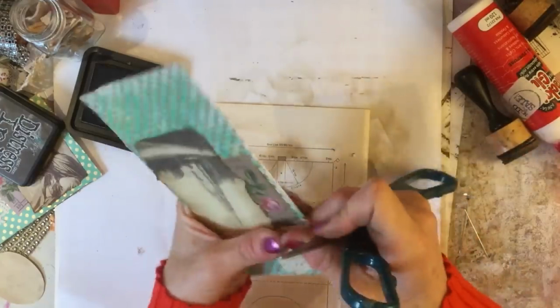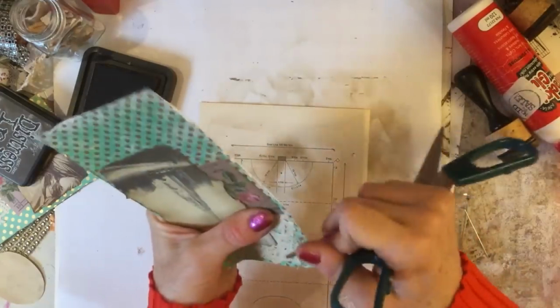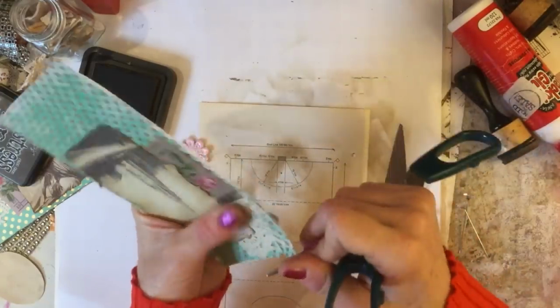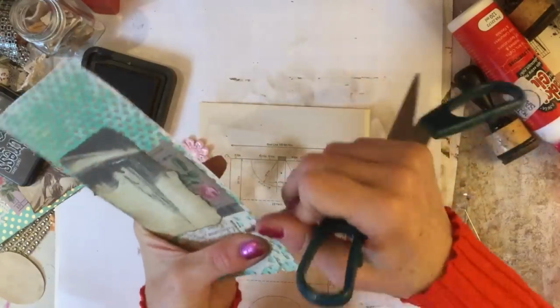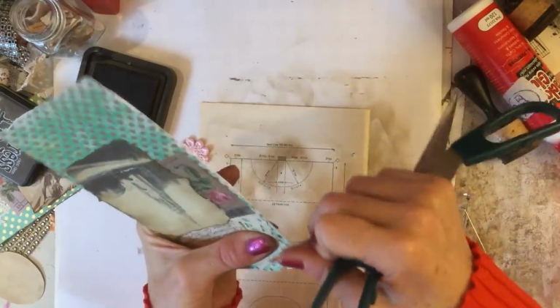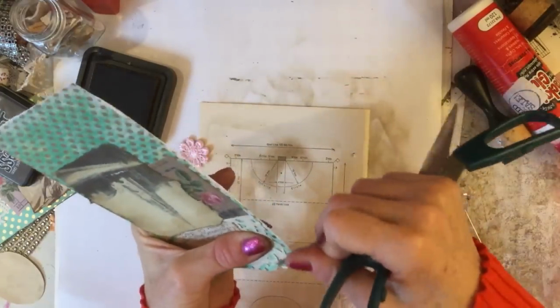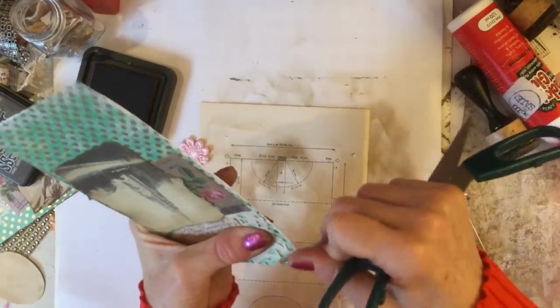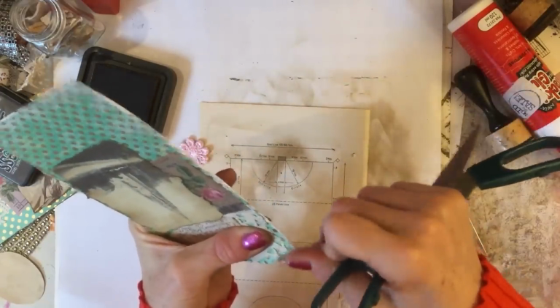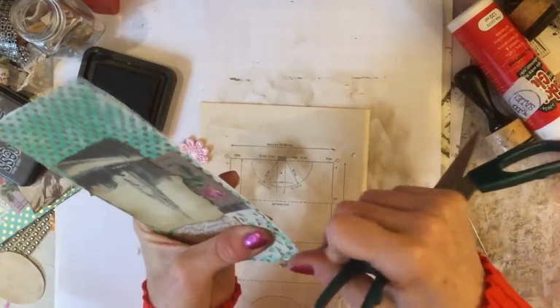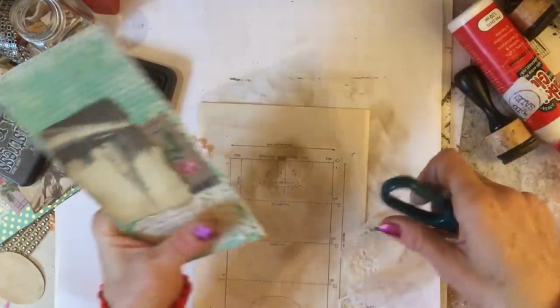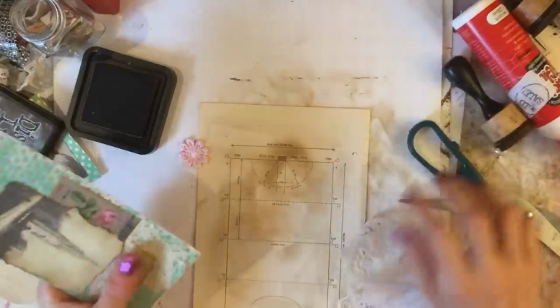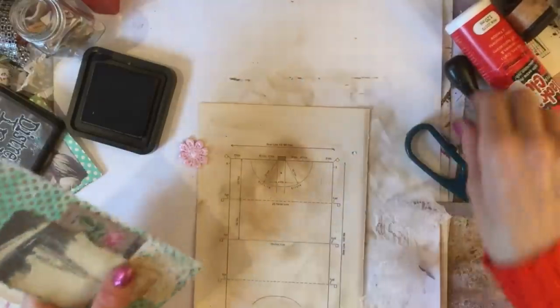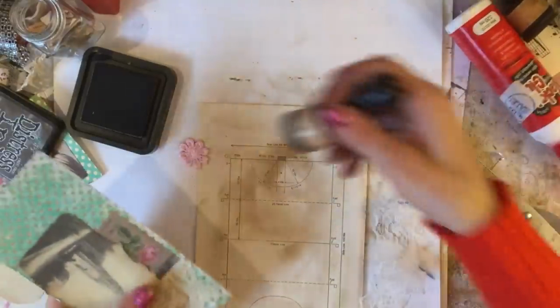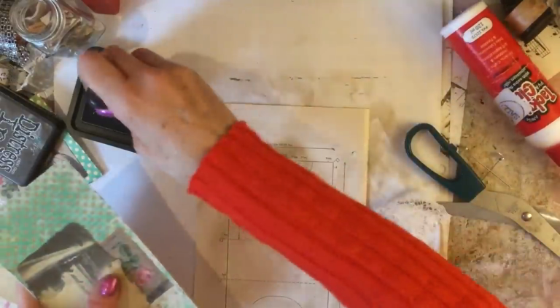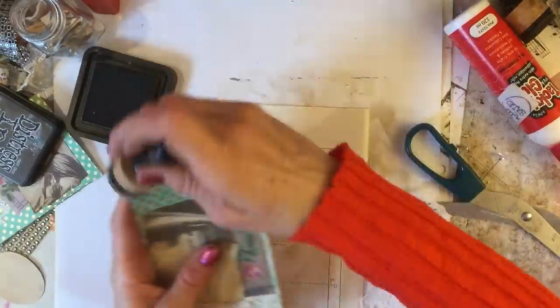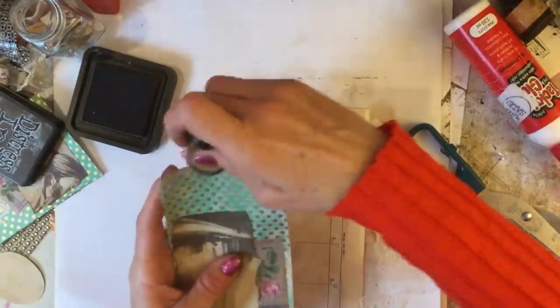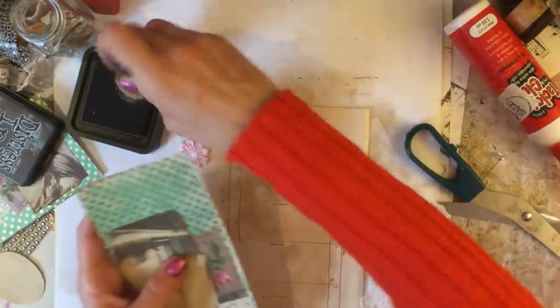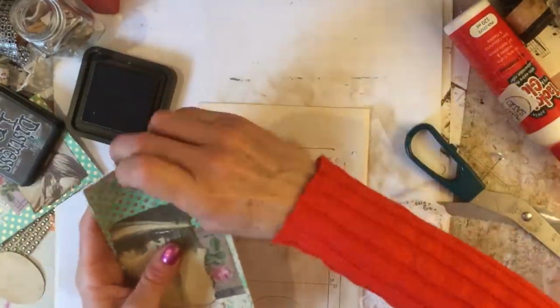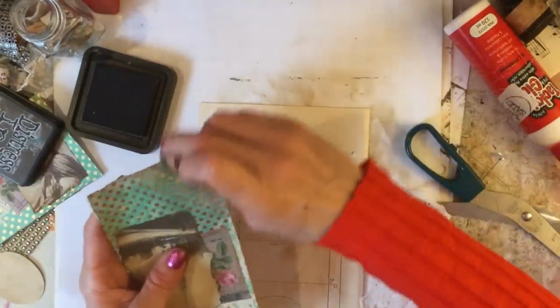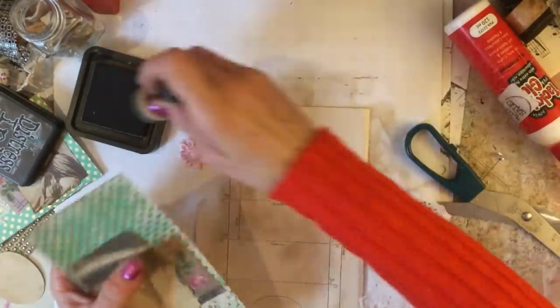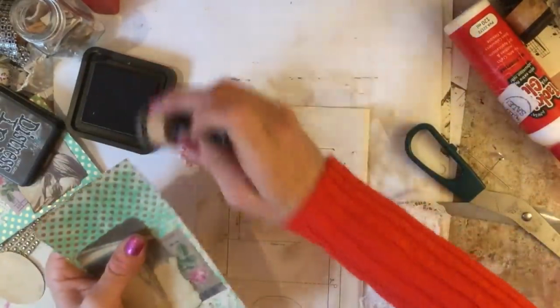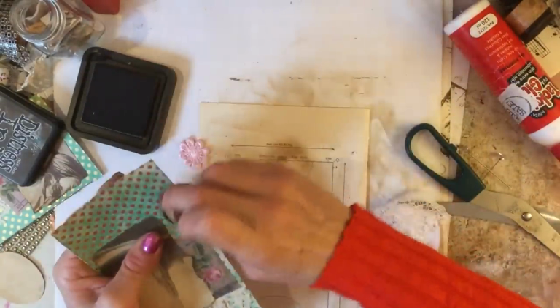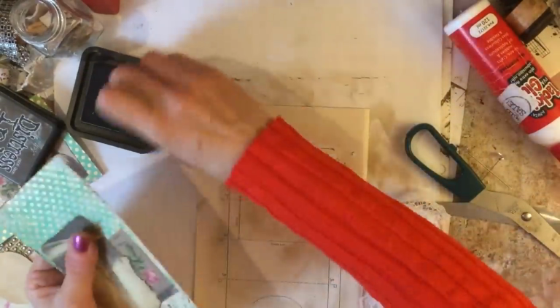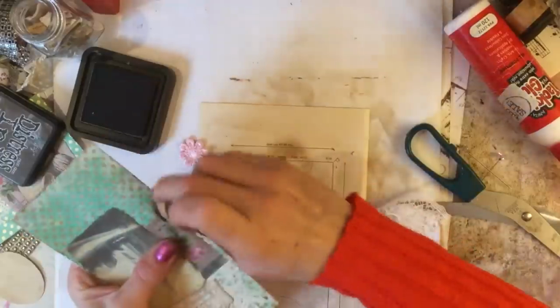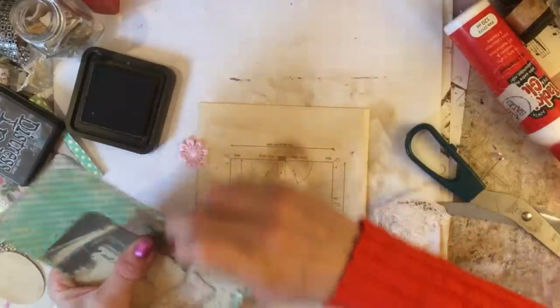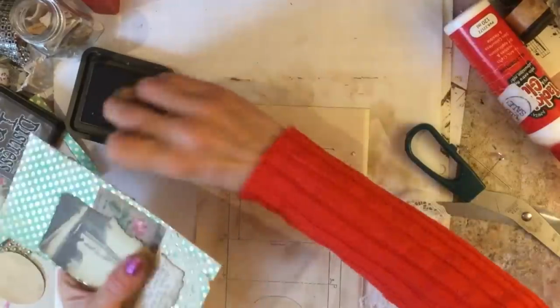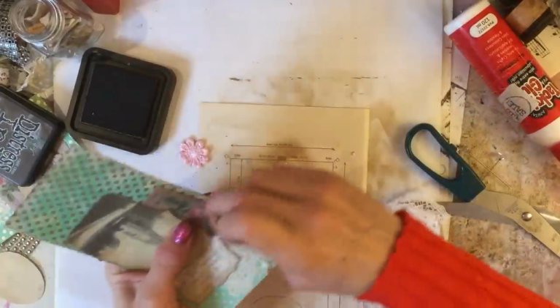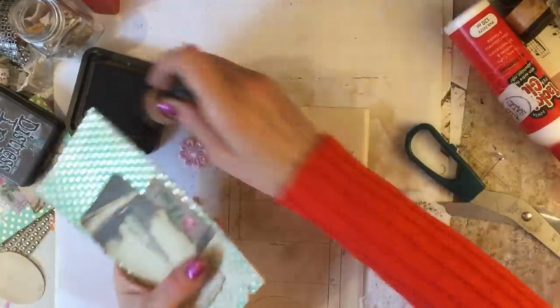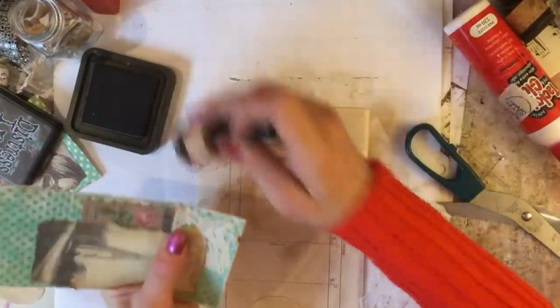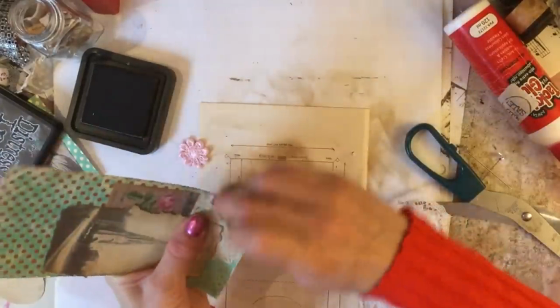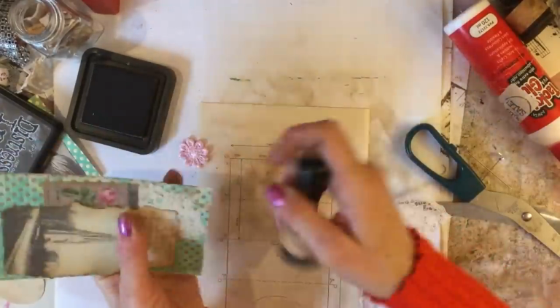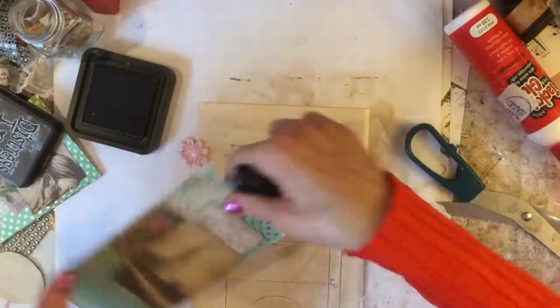What I'm going to do is rough my edges up a little bit. I don't need to worry too much about this side because this will actually be covered up with the lace, but we'll do it anyway. Then we'll just ink around the edges, just to tie it in and make it look a bit more vintage.